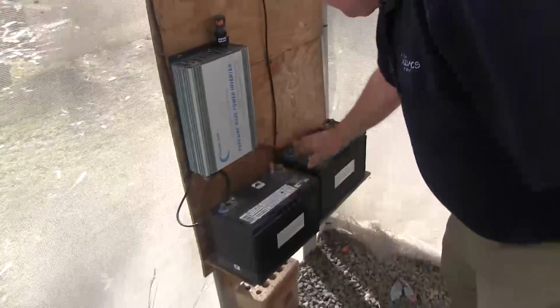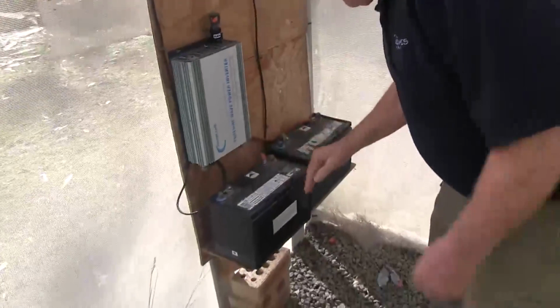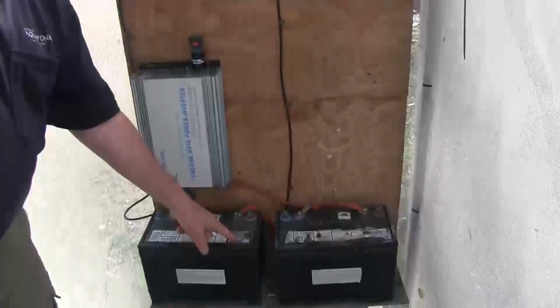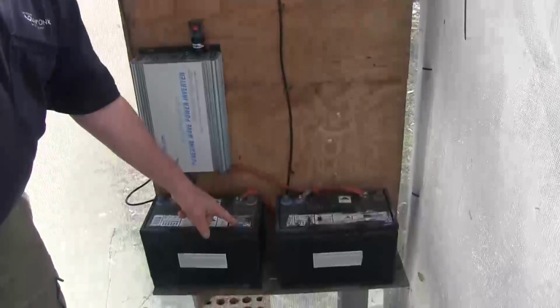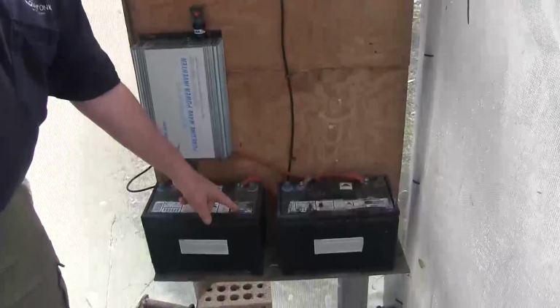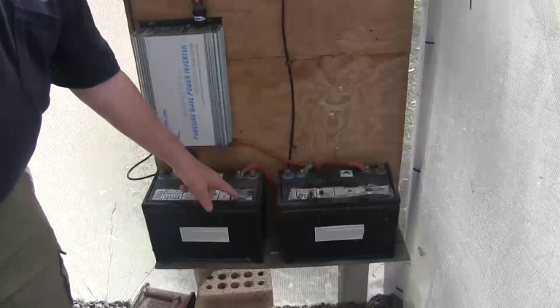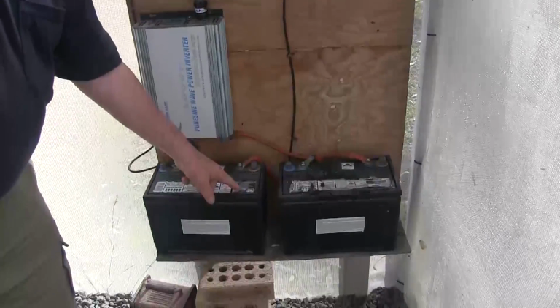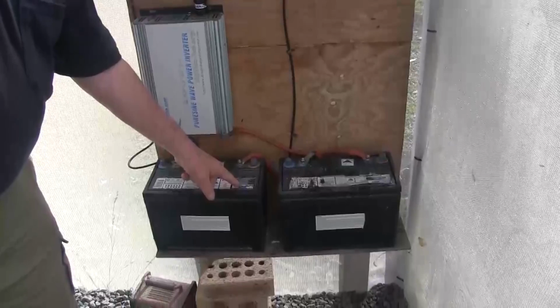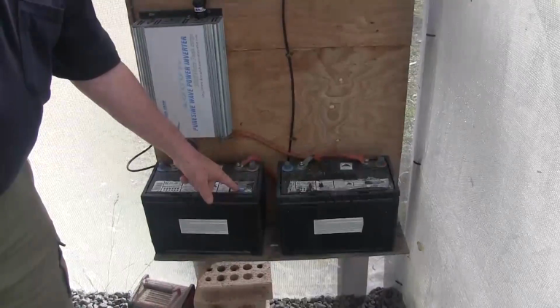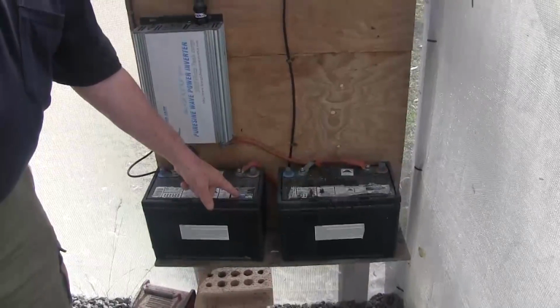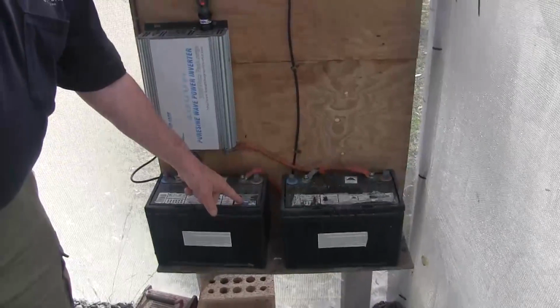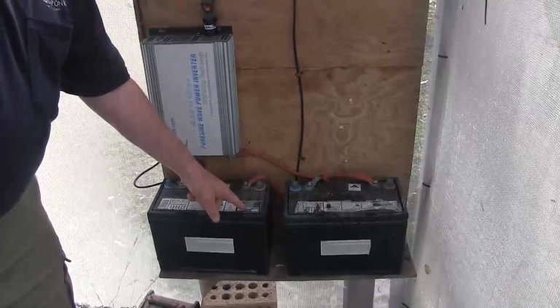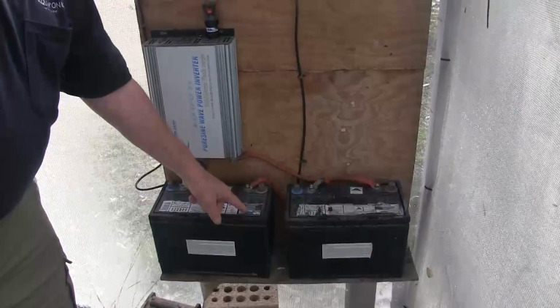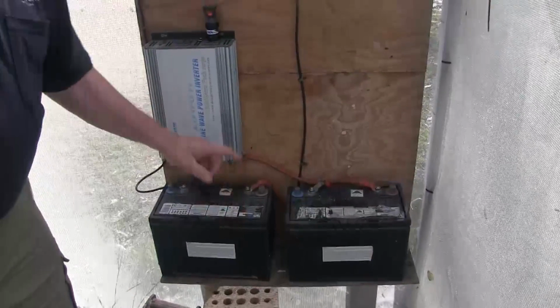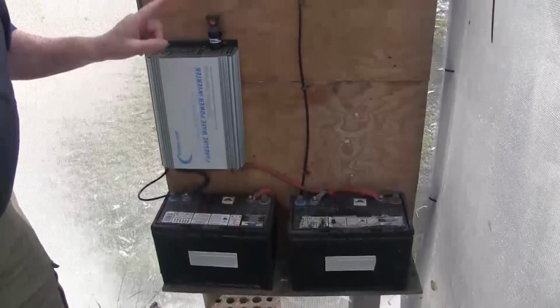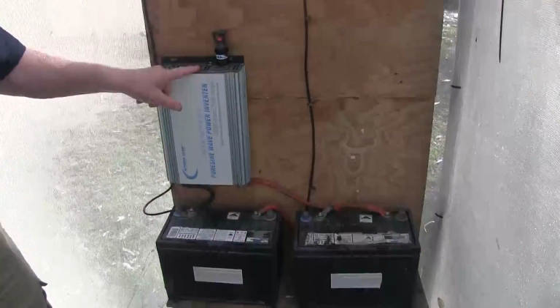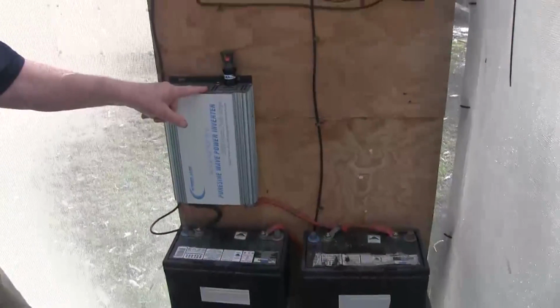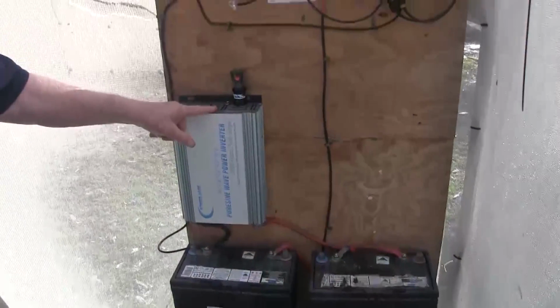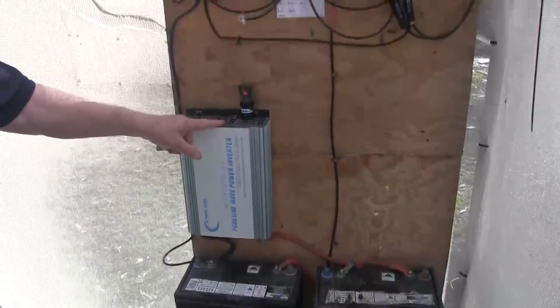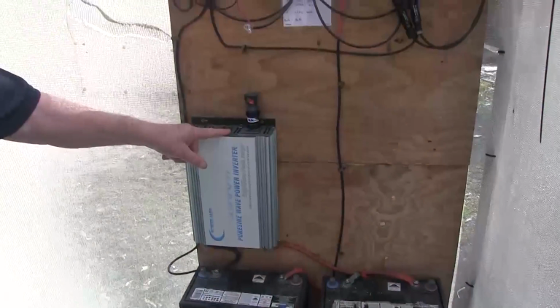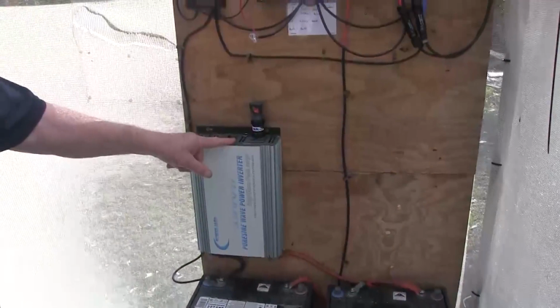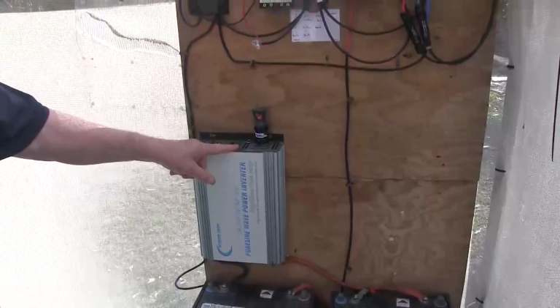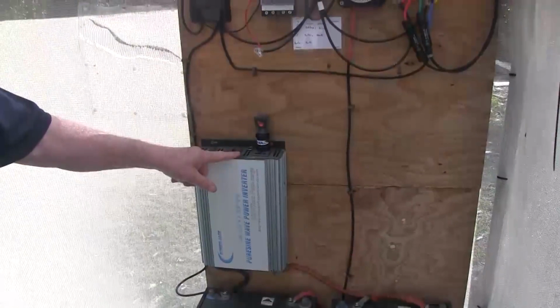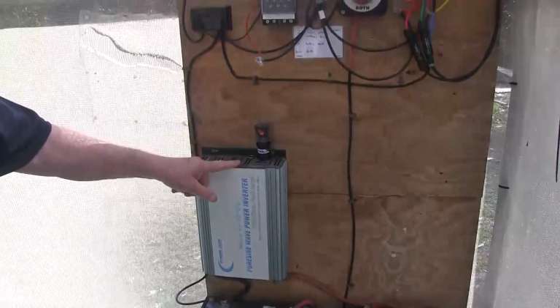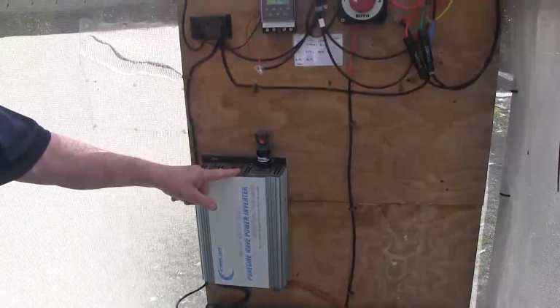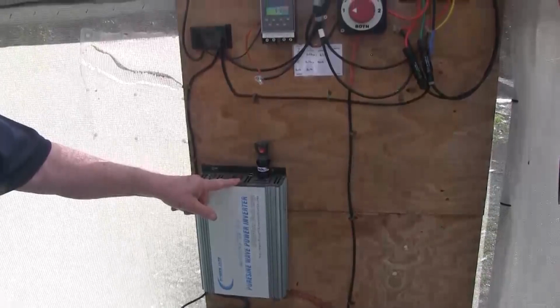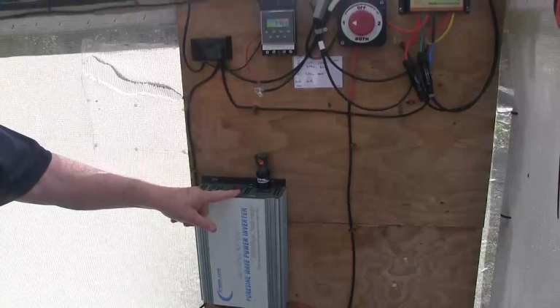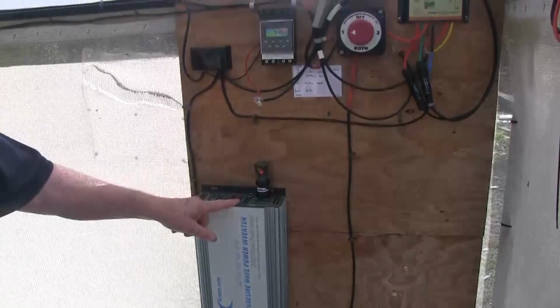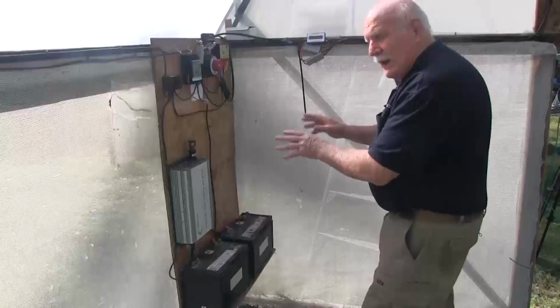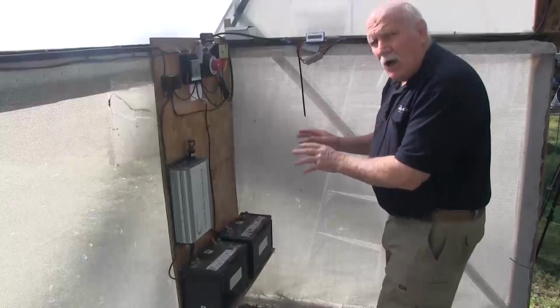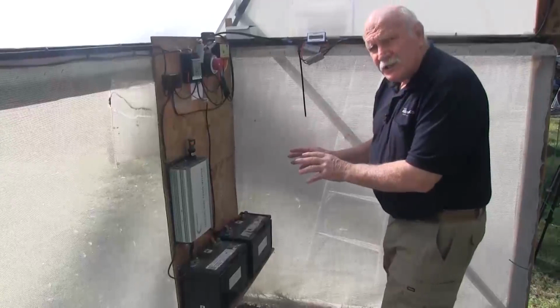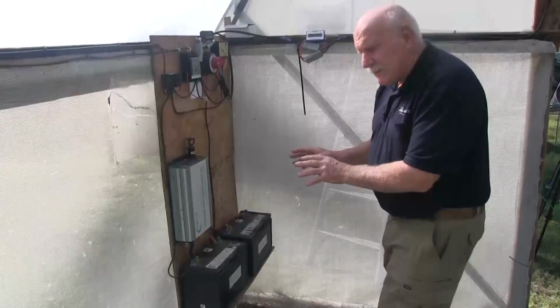There's our battery bank — as you can see, it's a 24 volt battery bank. We have an inverter here to produce mains power, but we're not using that at the moment. We're simply running the whole tower system off this battery bank.